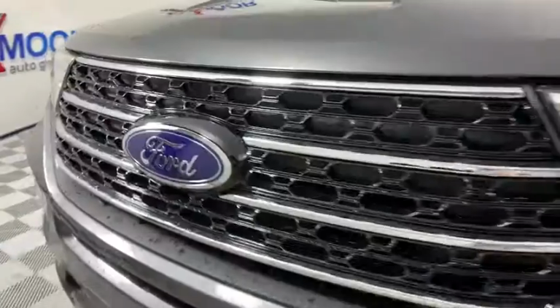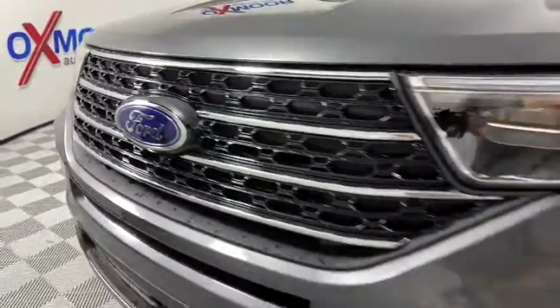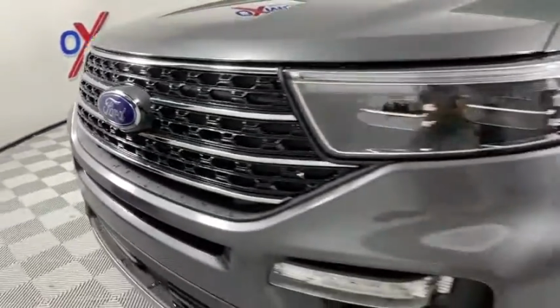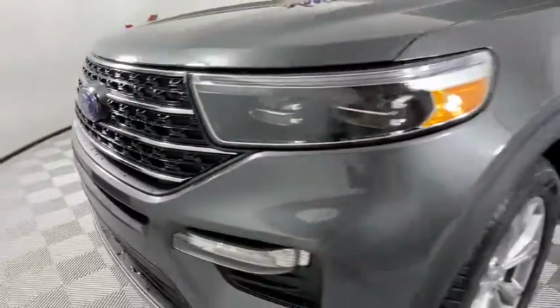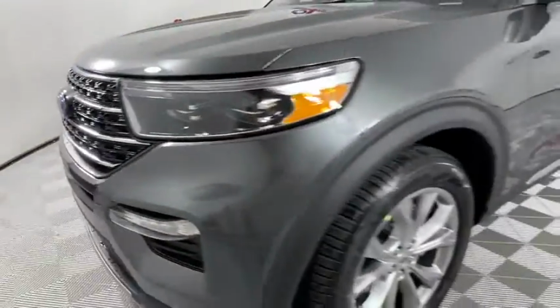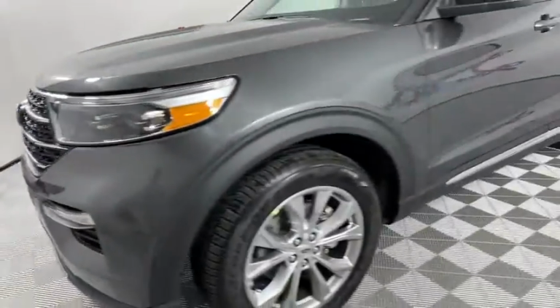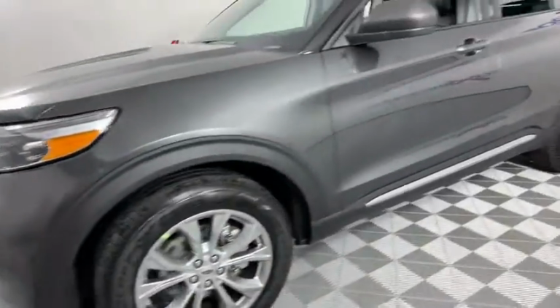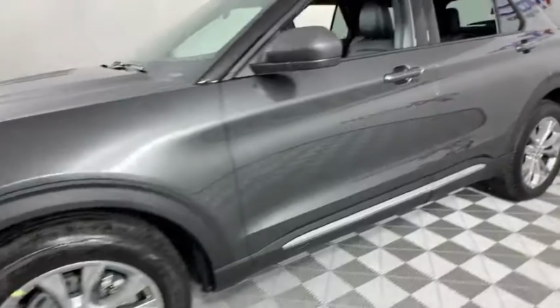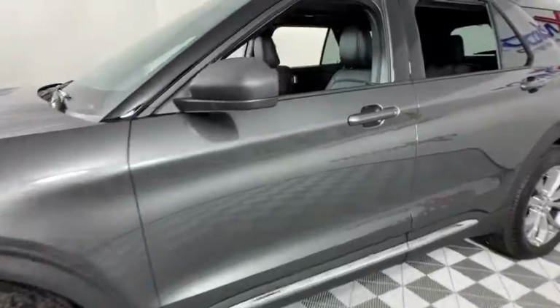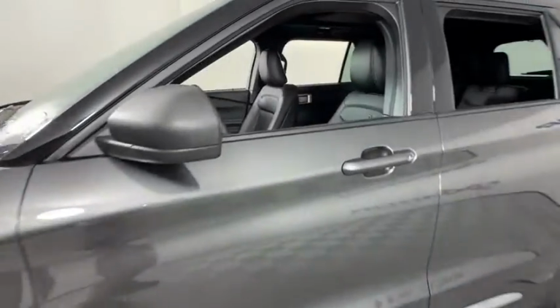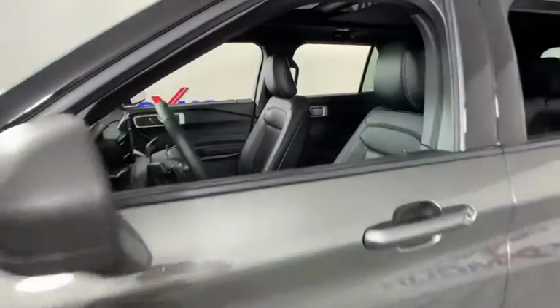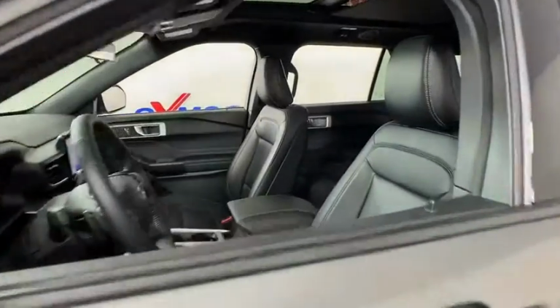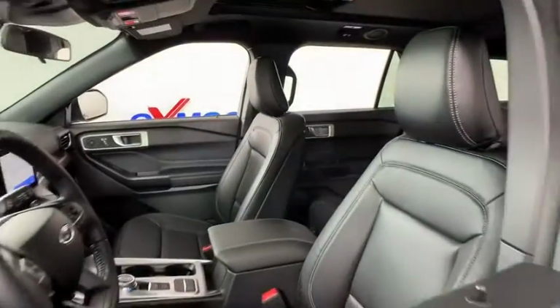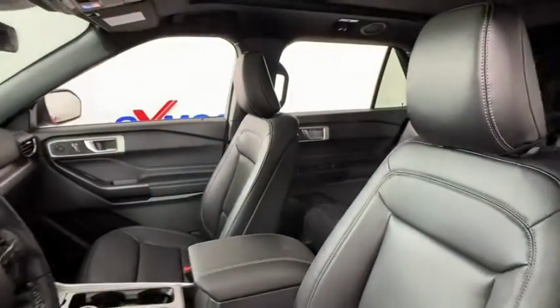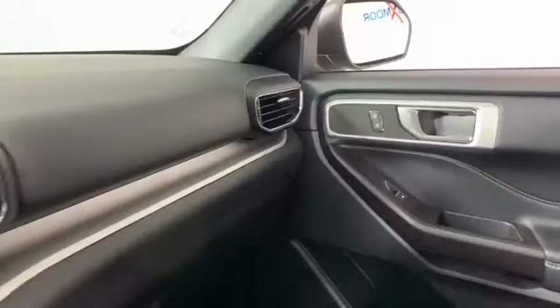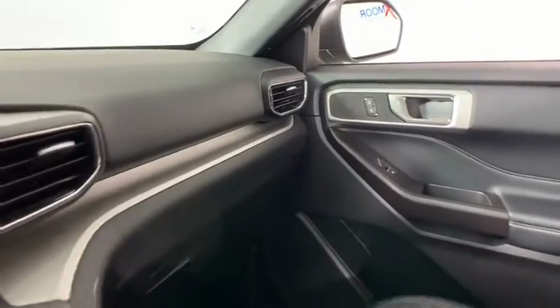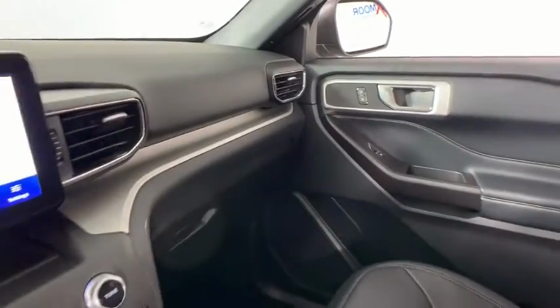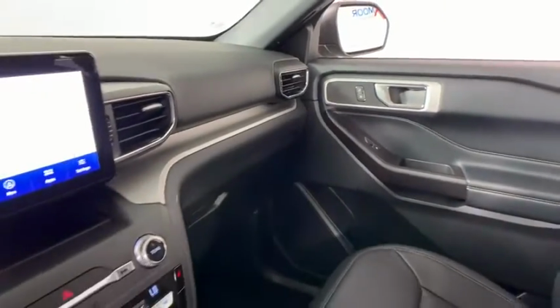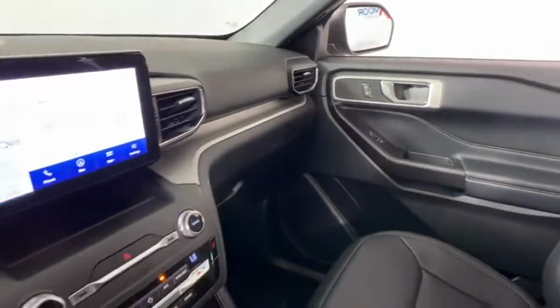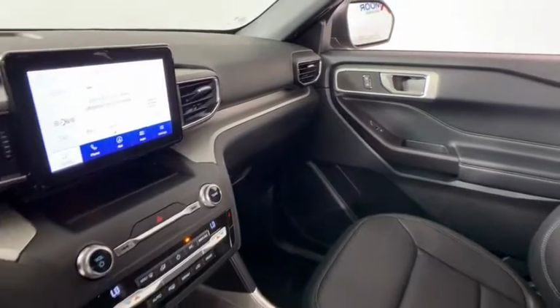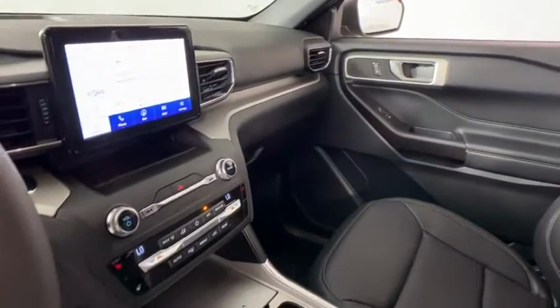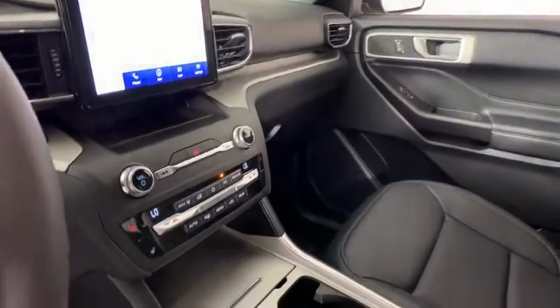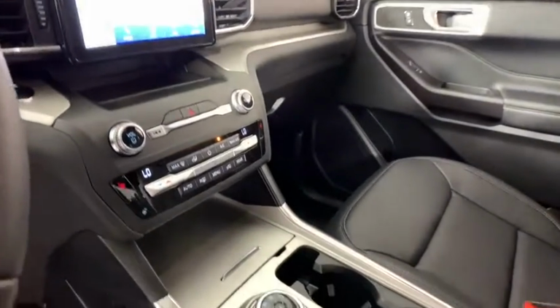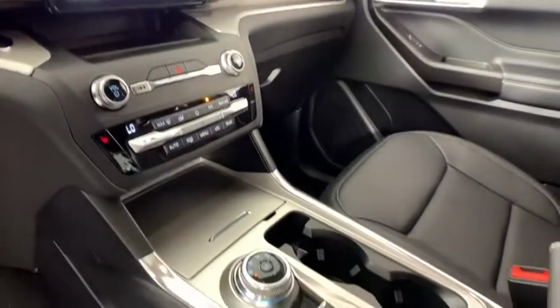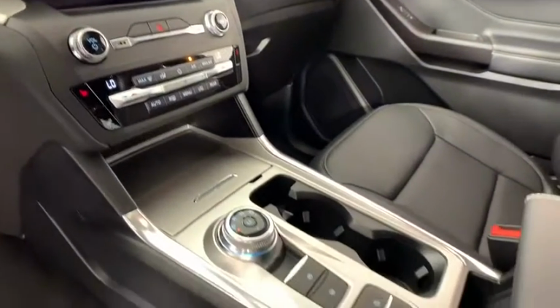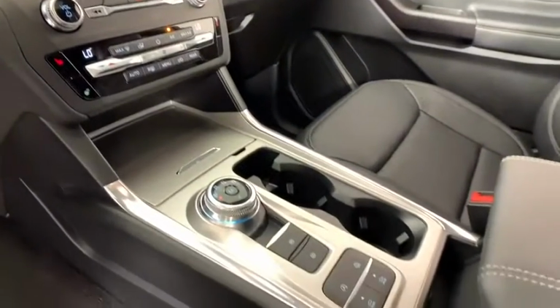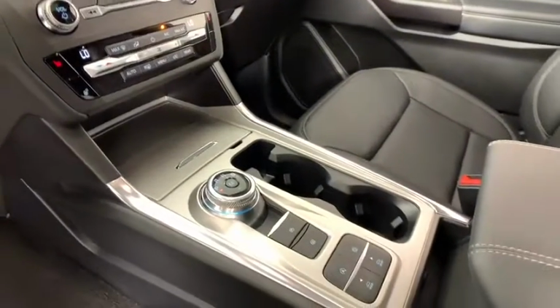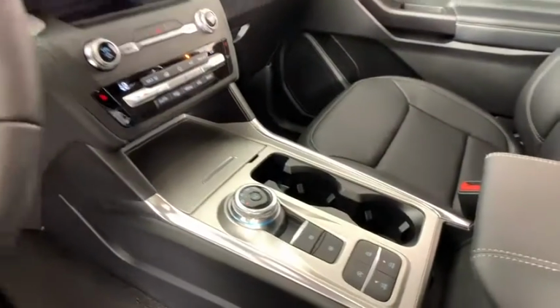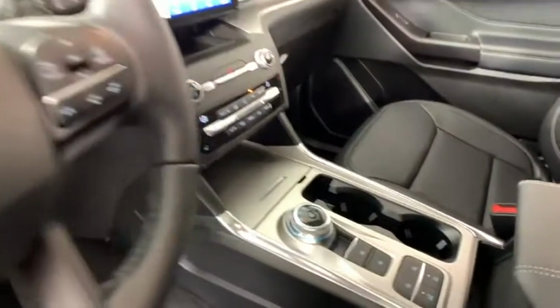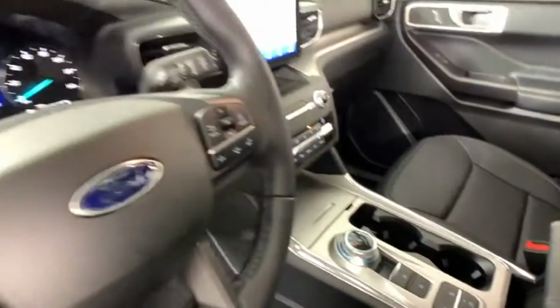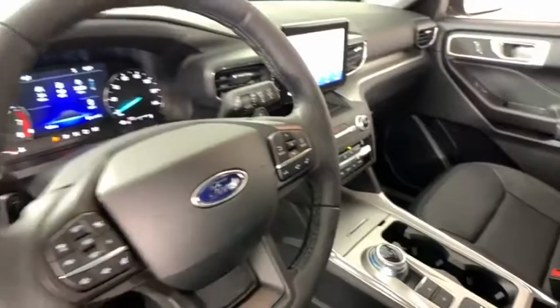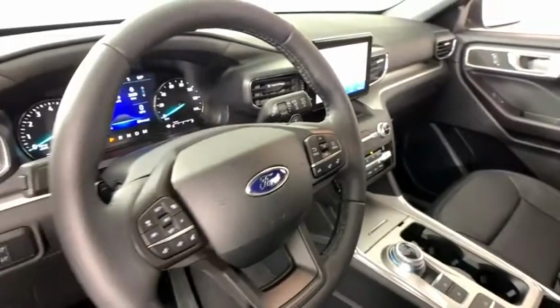Here are some of this vehicle's great options: power liftgate, traction control, remote engine start, power passenger seat, dual airbags, leather-wrapped steering wheel, alloy wheels, power steering, aluminum wheels, four-wheel disc brakes.